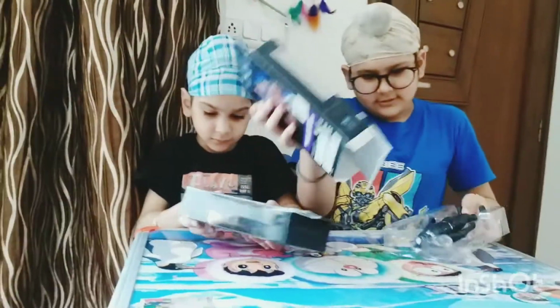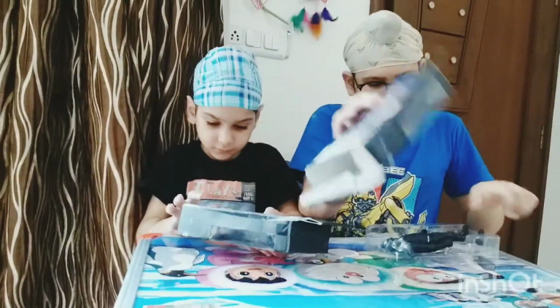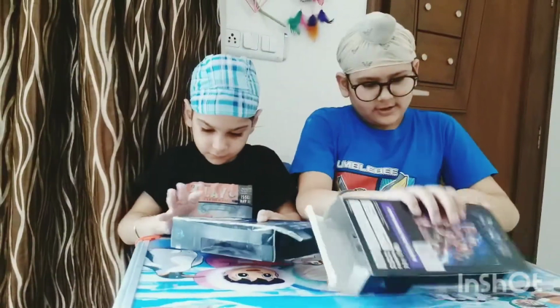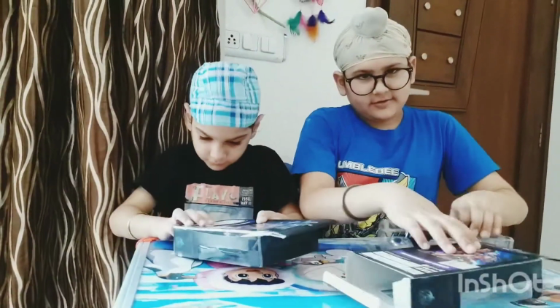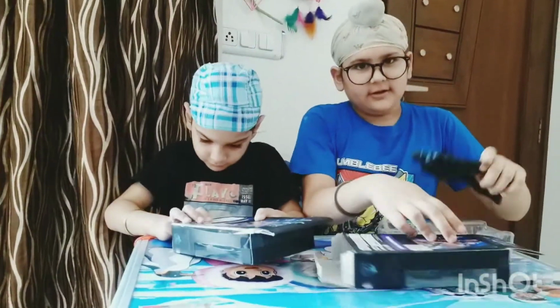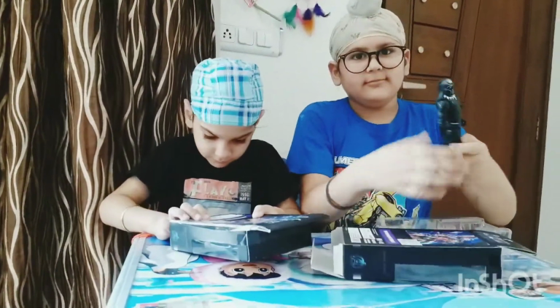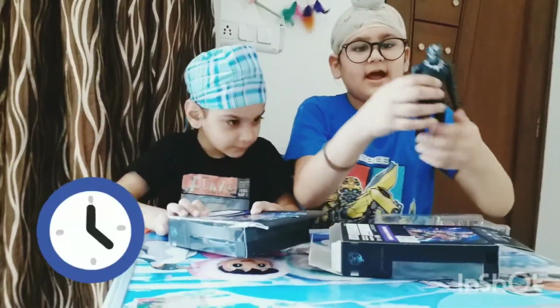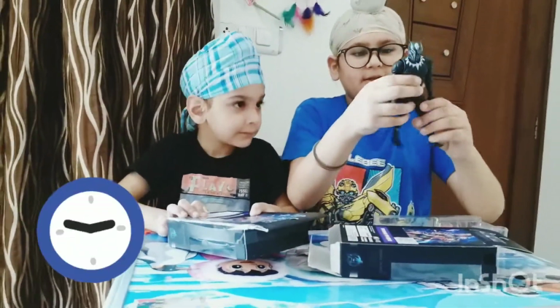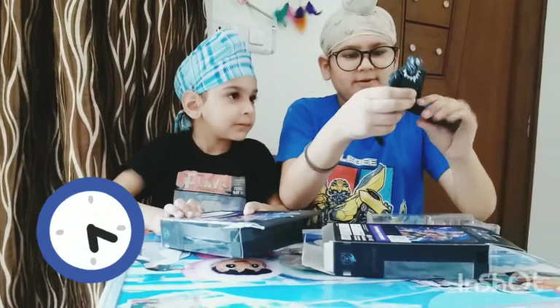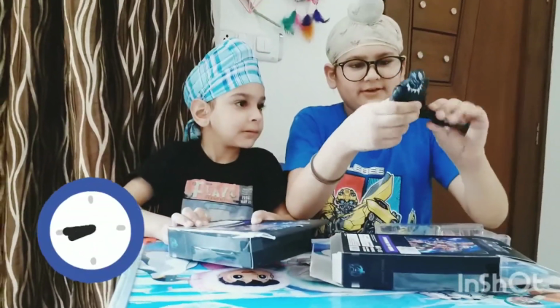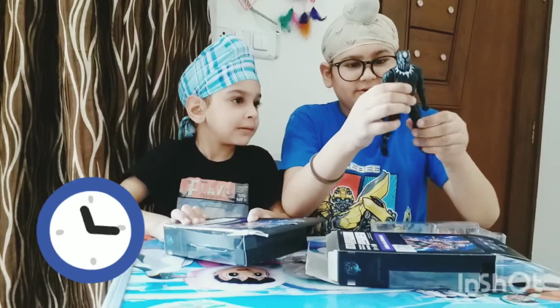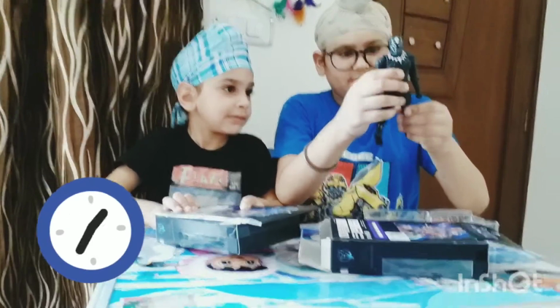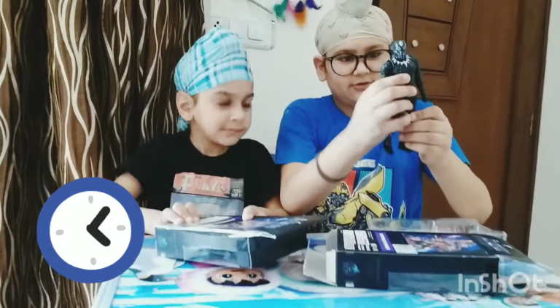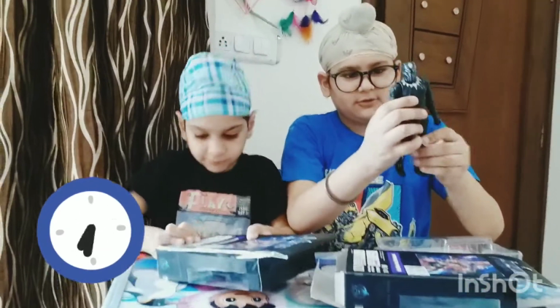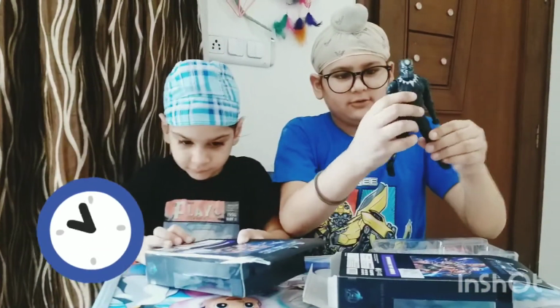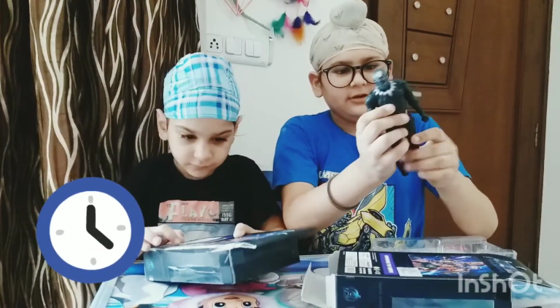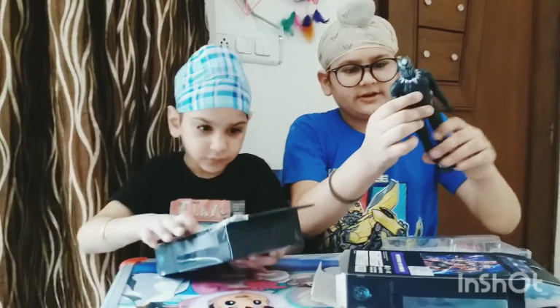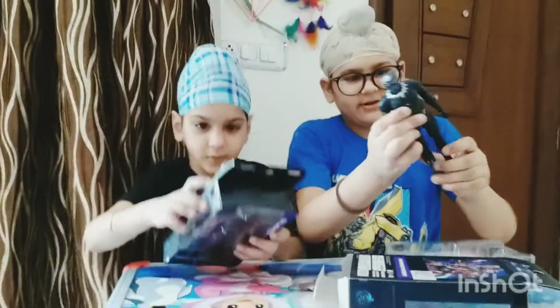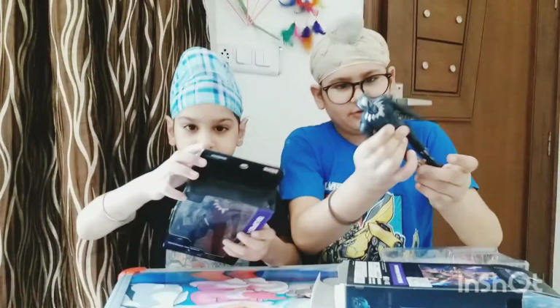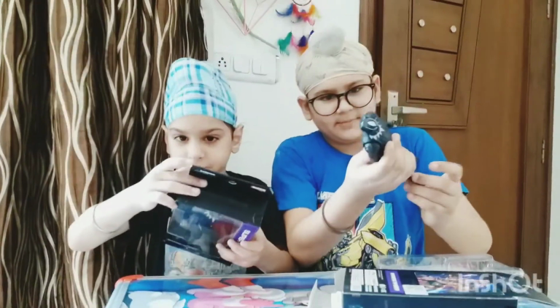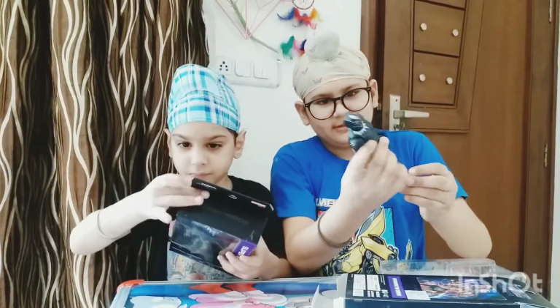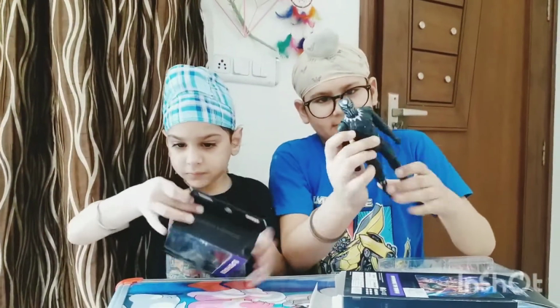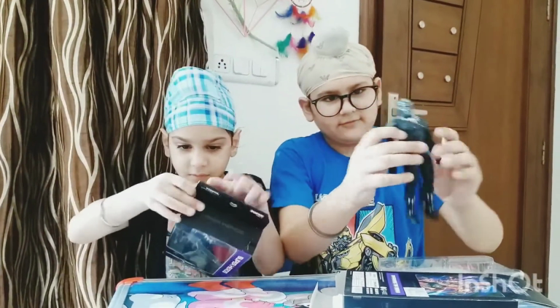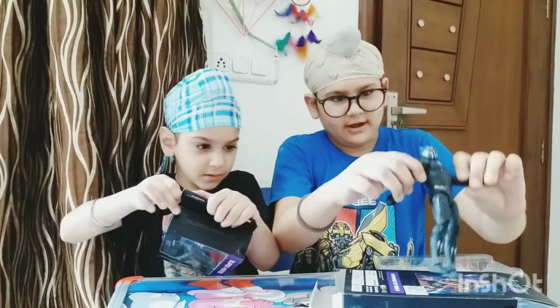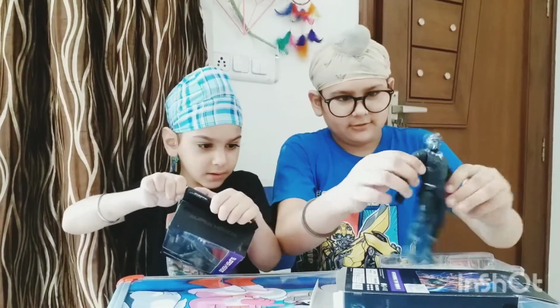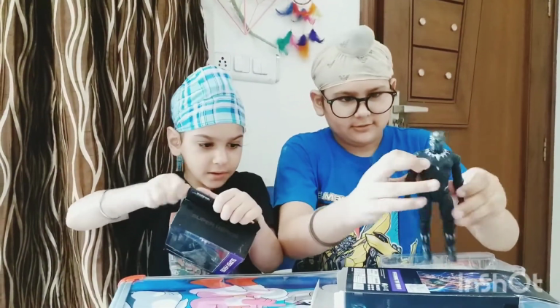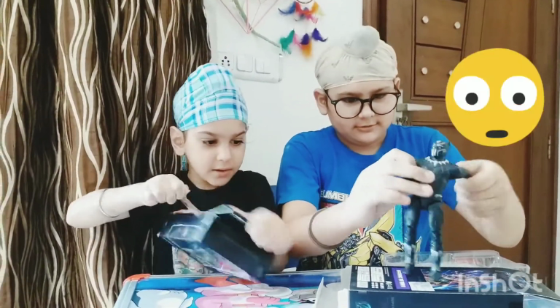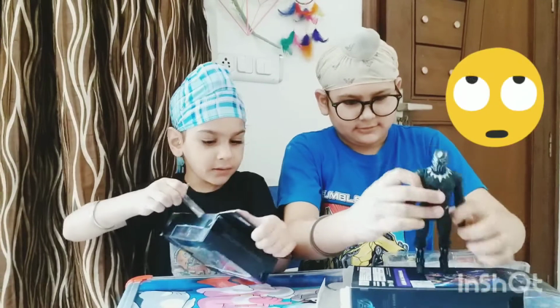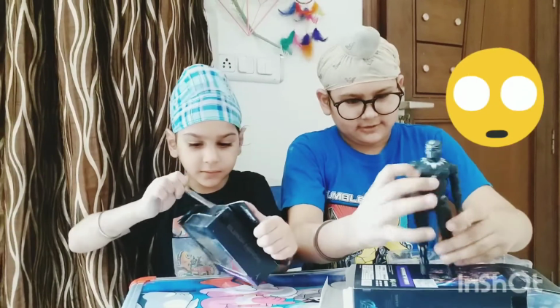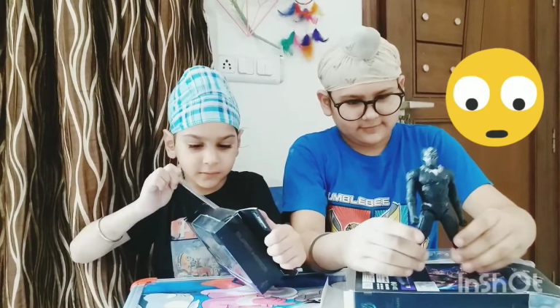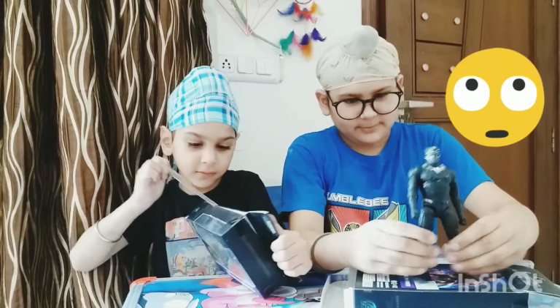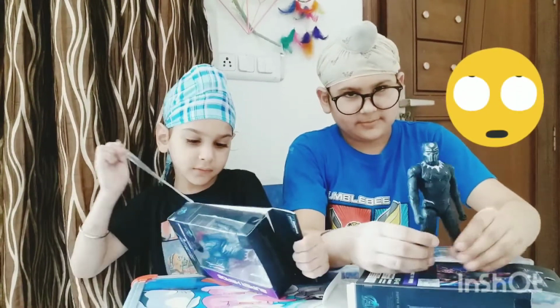Here is the Black Panther. It is looking so cool. It is very poseable. This is very poseable.